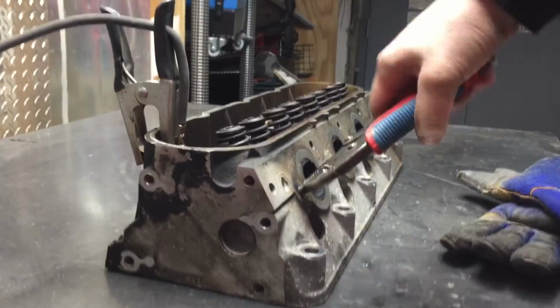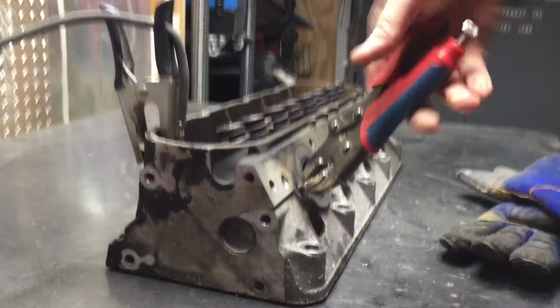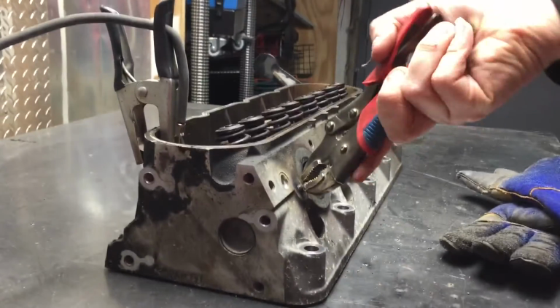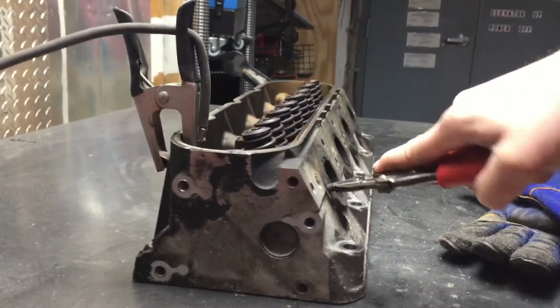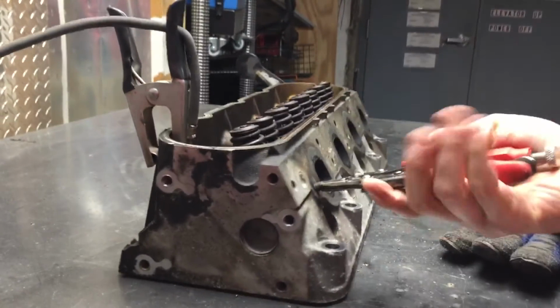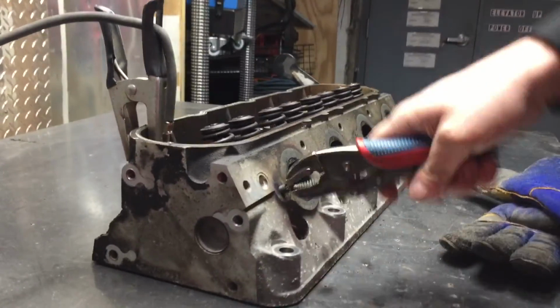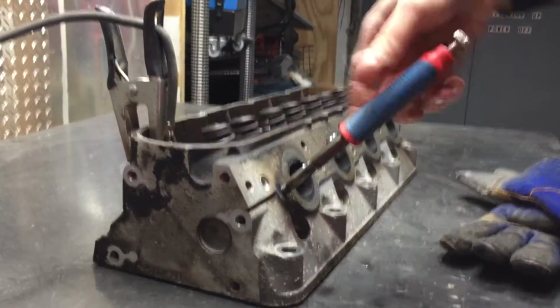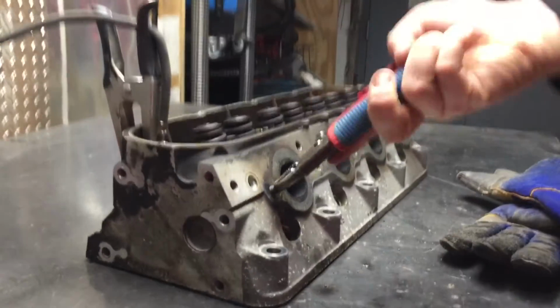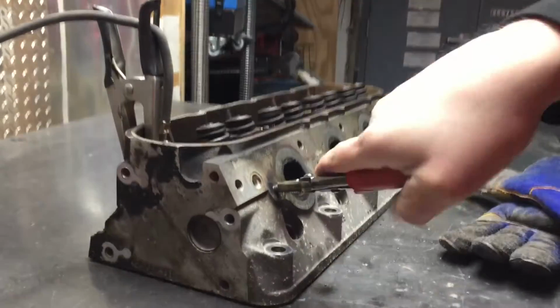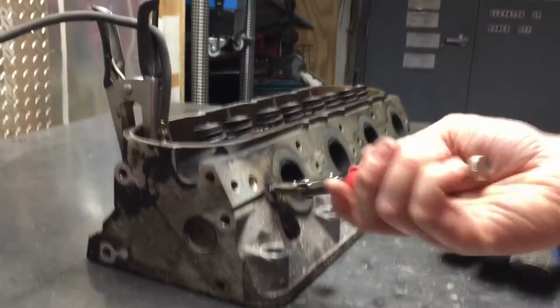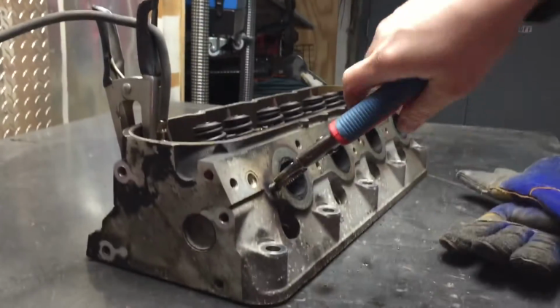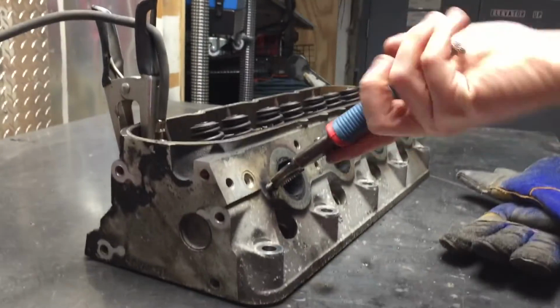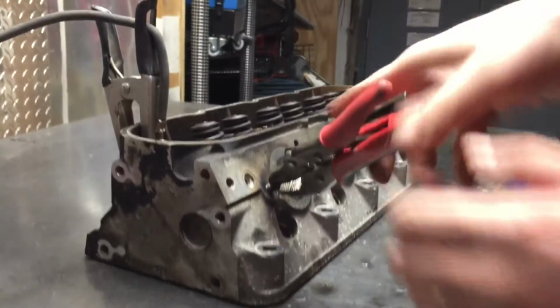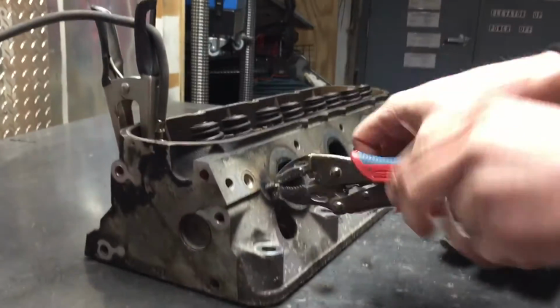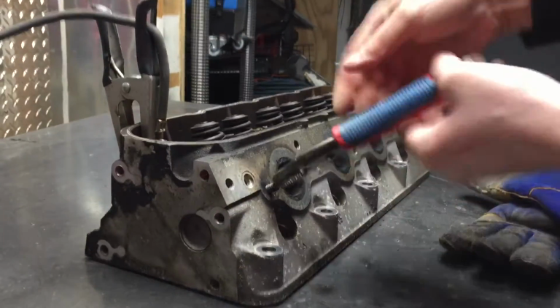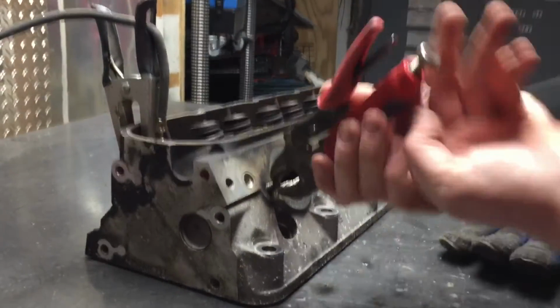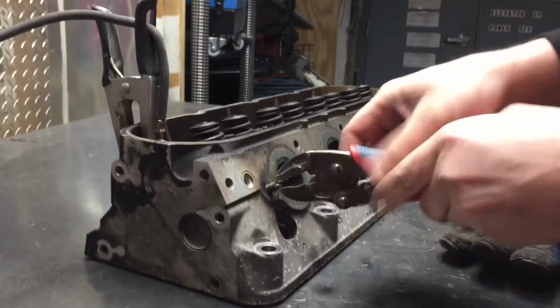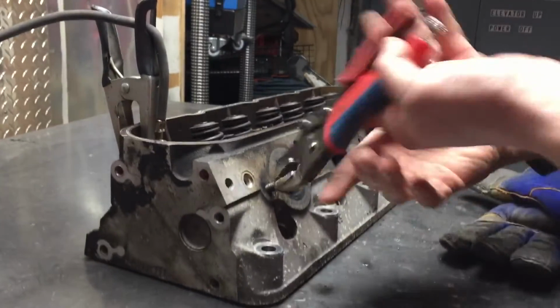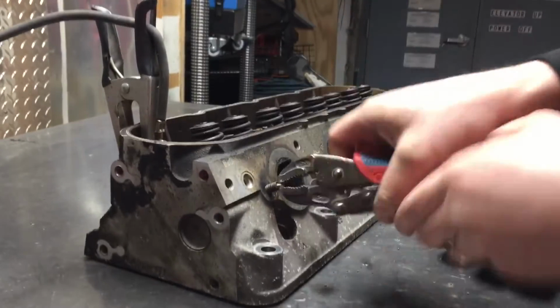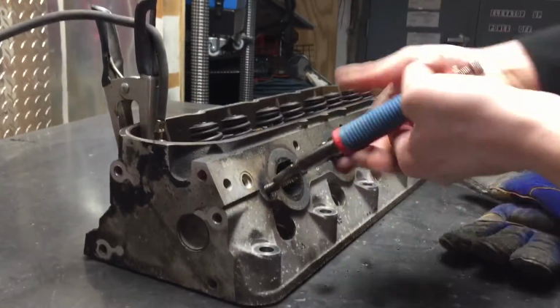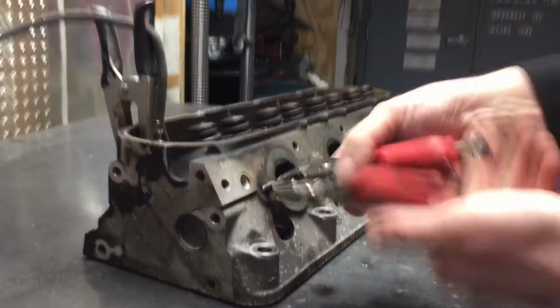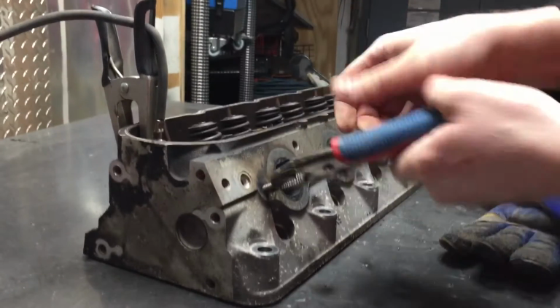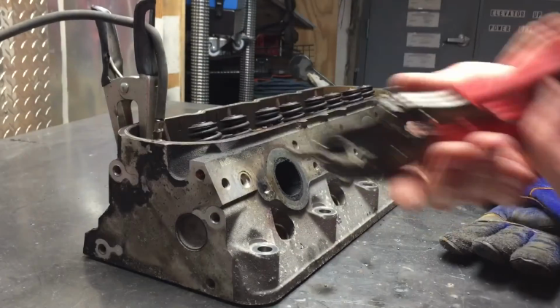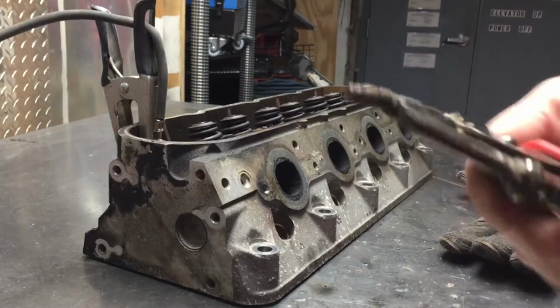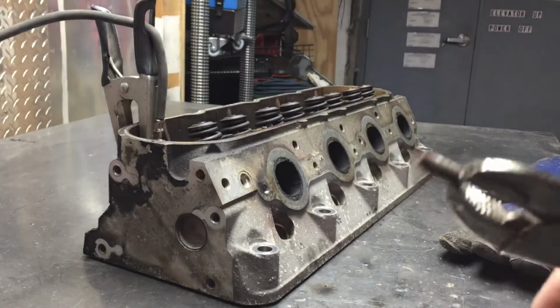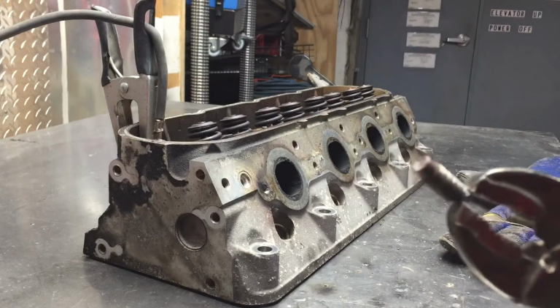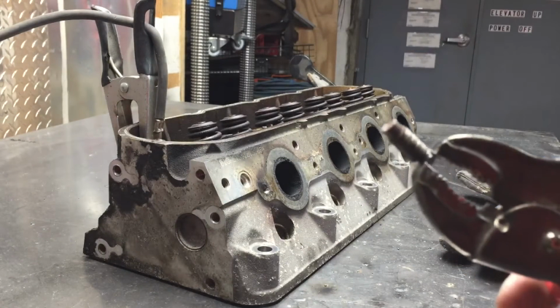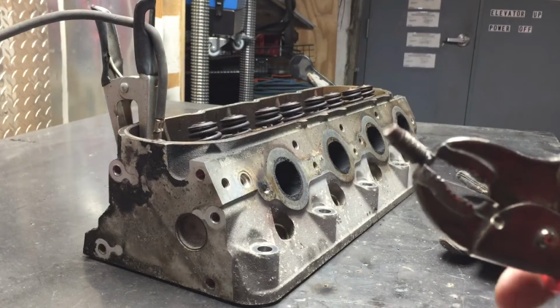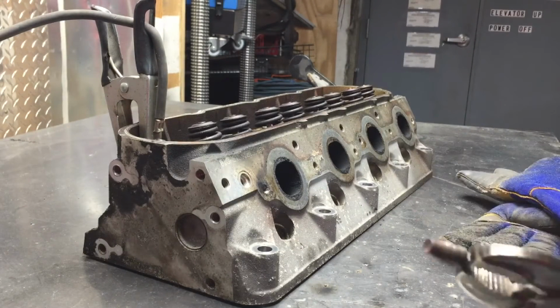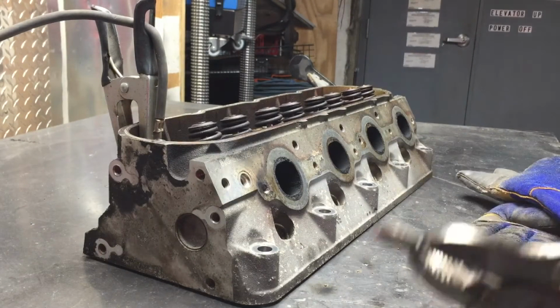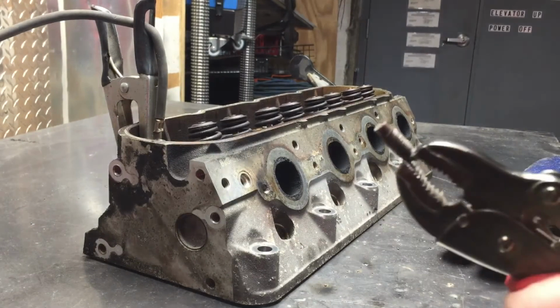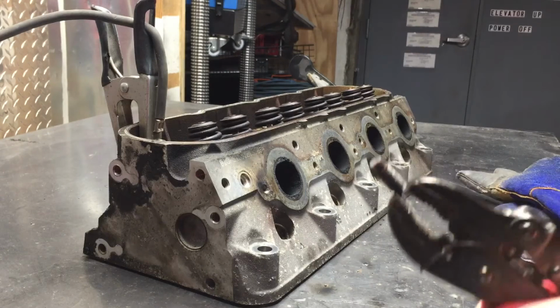Some people will weld a nut on — plug weld a nut — but I think that's just one more step that's not necessary. Because here we are; saw how quick and easy that was. Let's do the other one.